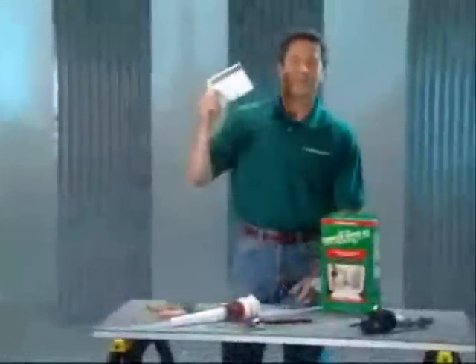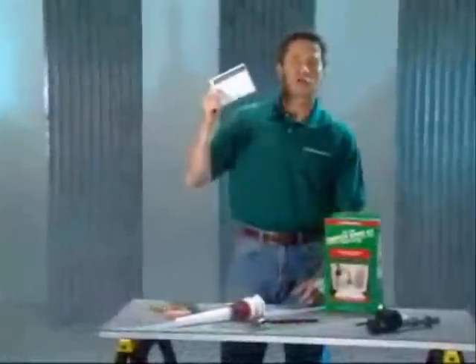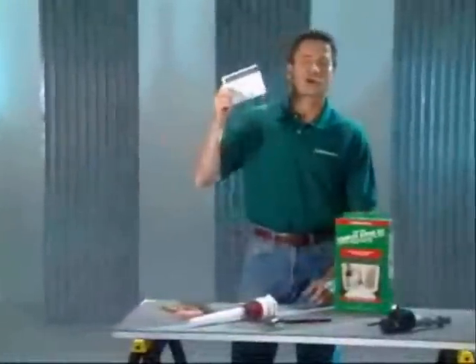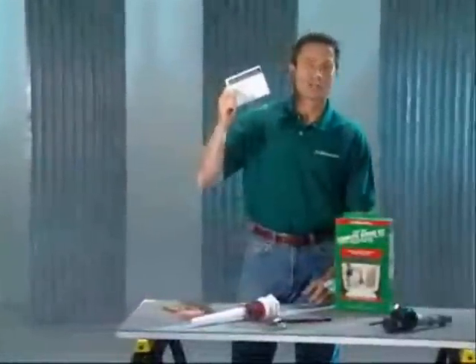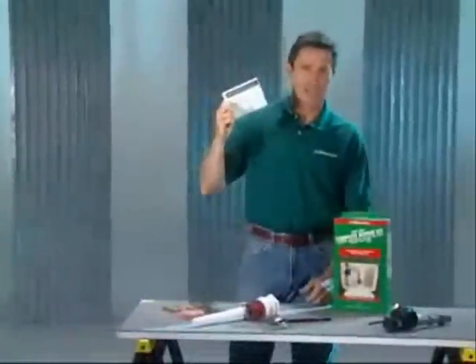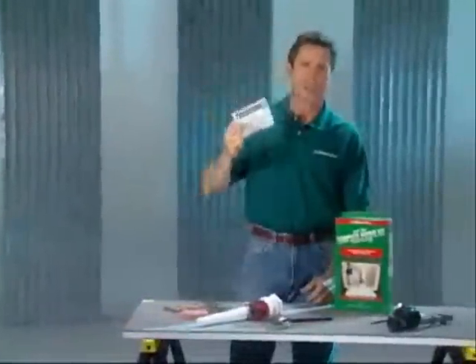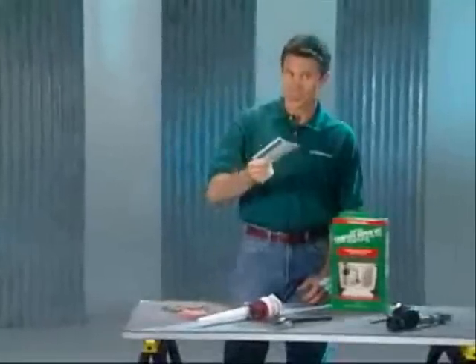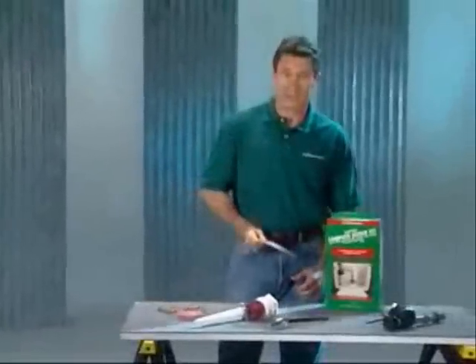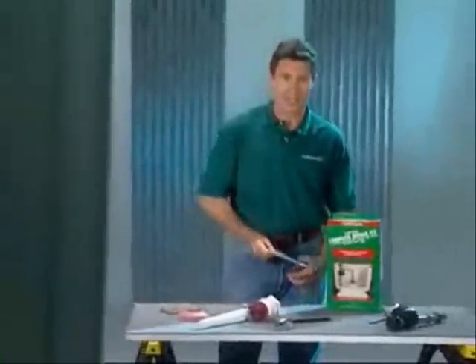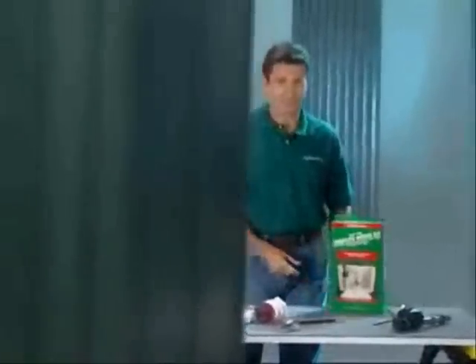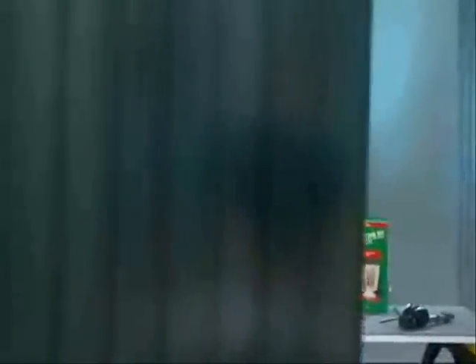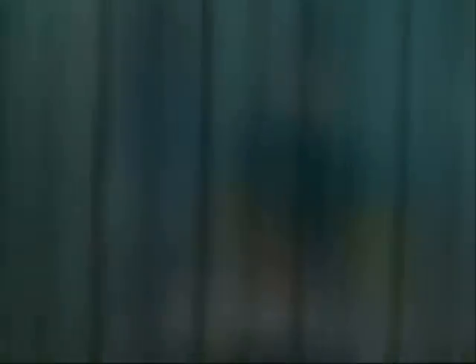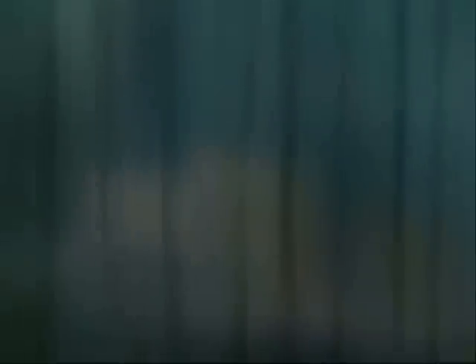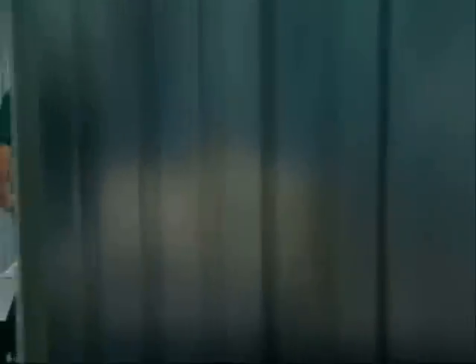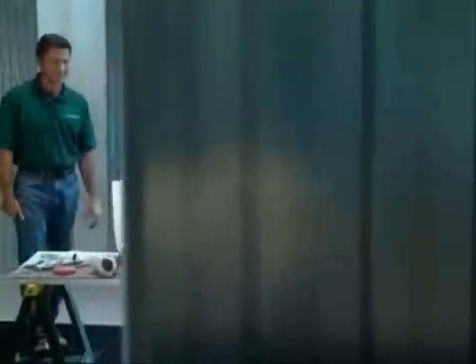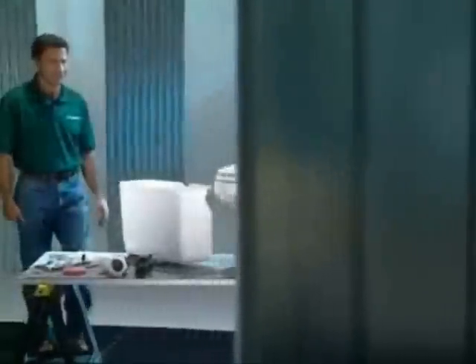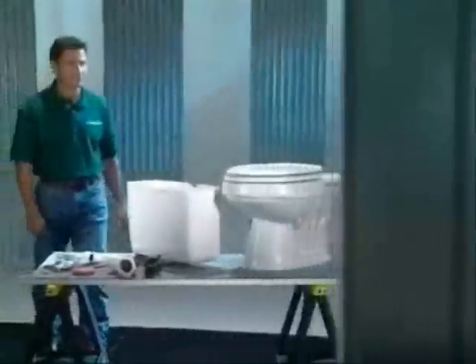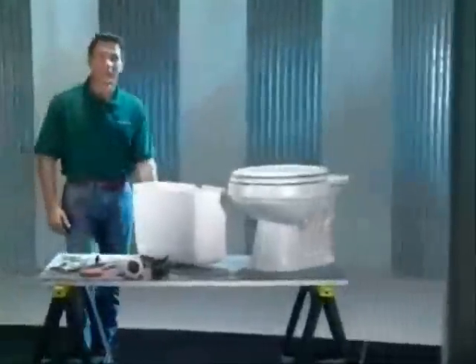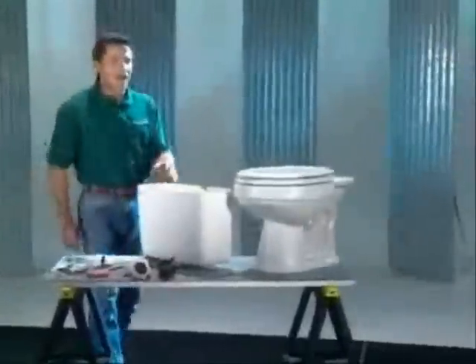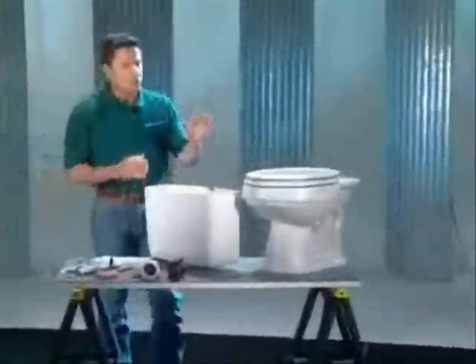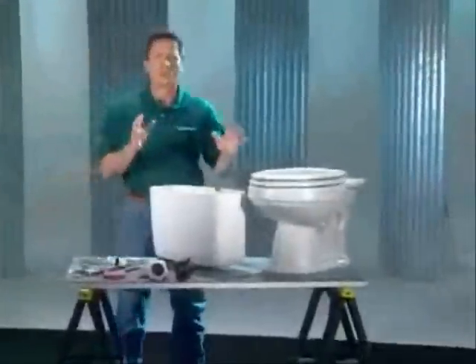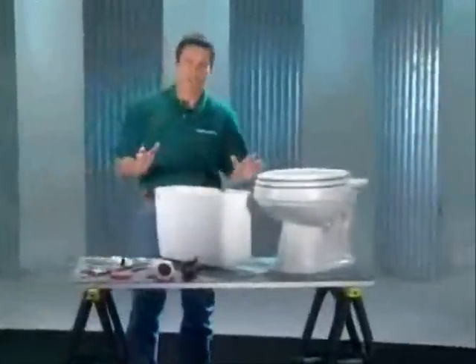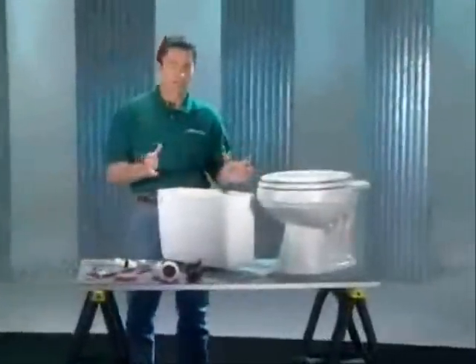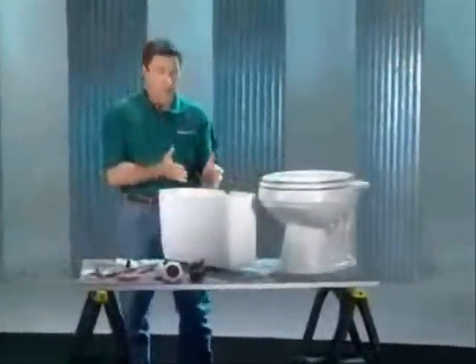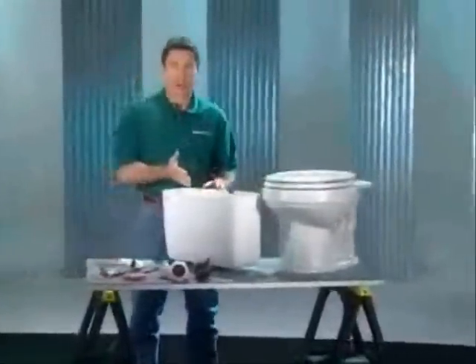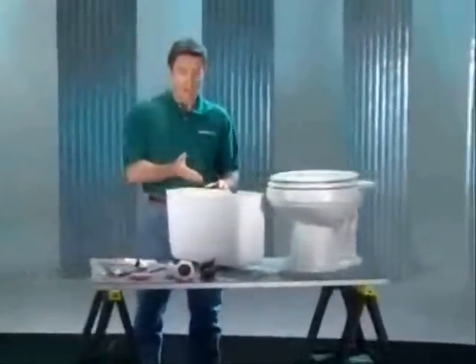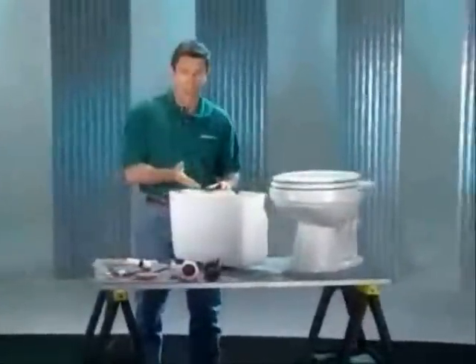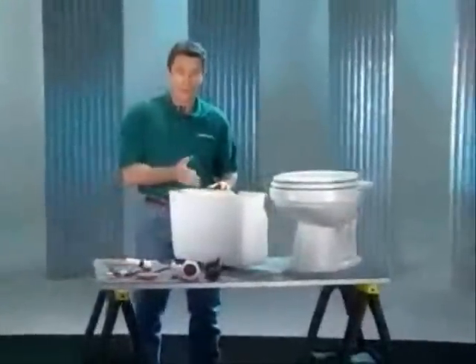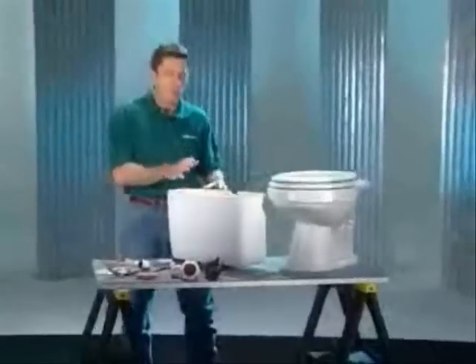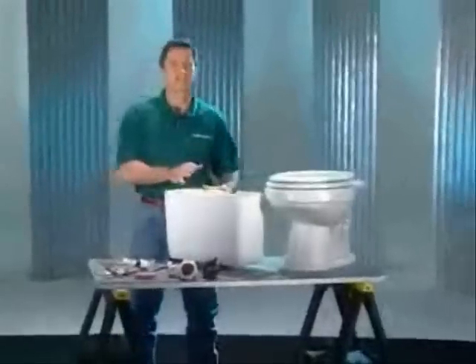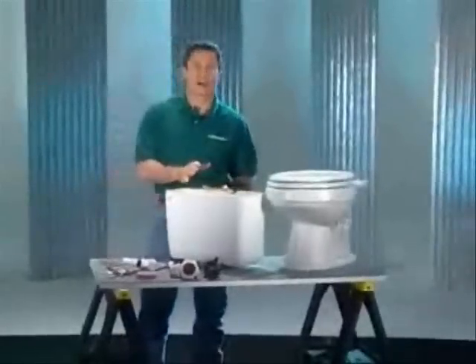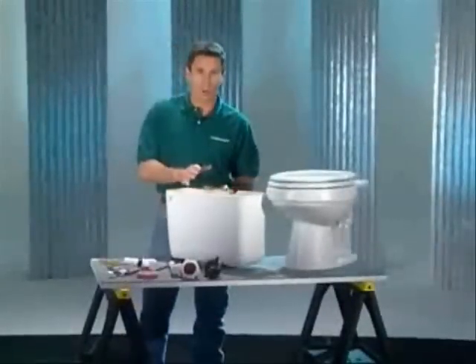Detailed instructions are included in every kit, but these are the basic steps. I've already turned off the water supply, flushed the tank dry, and removed the old parts, as well as taking the tank off the bowl.